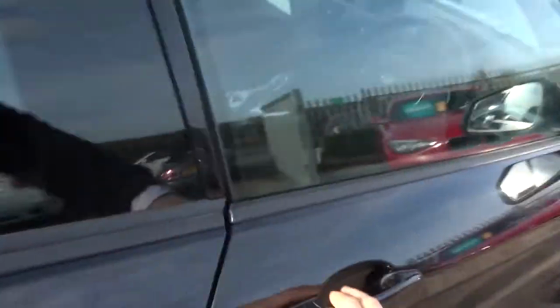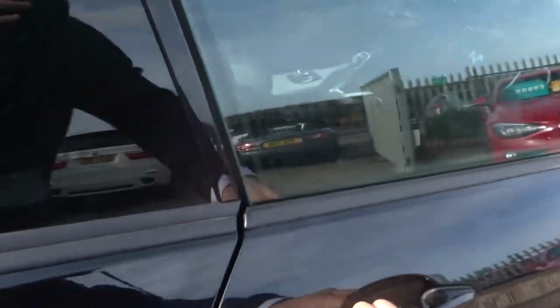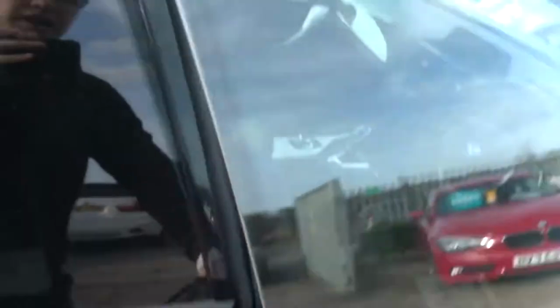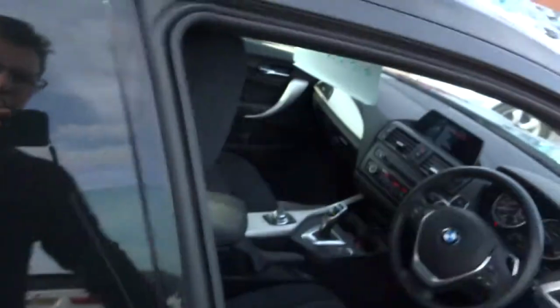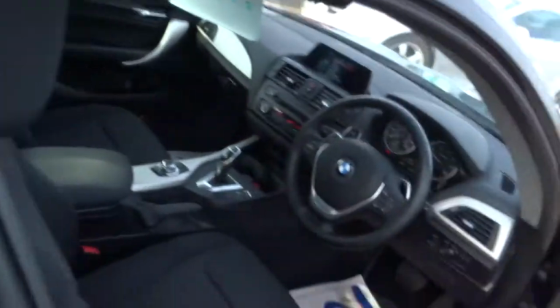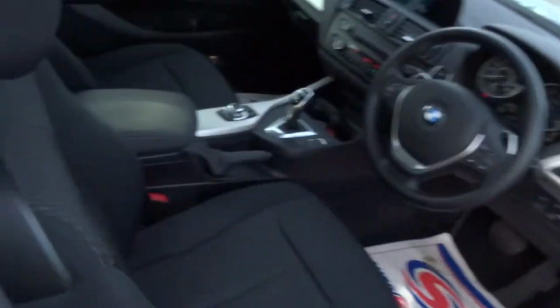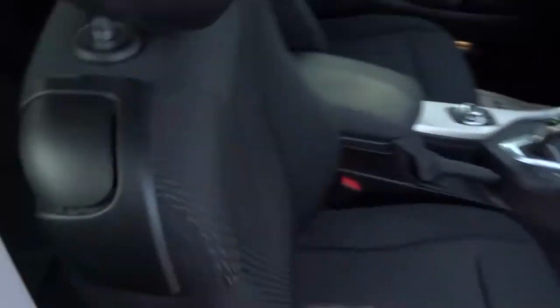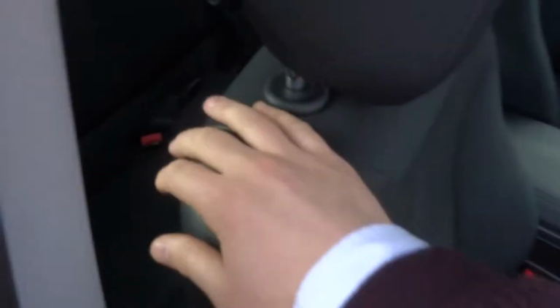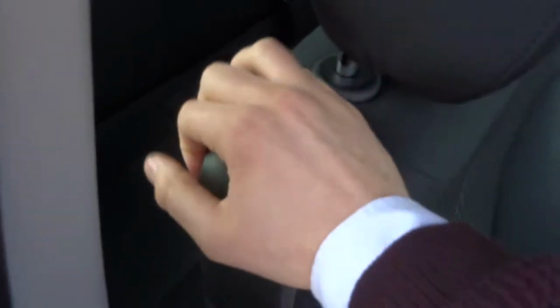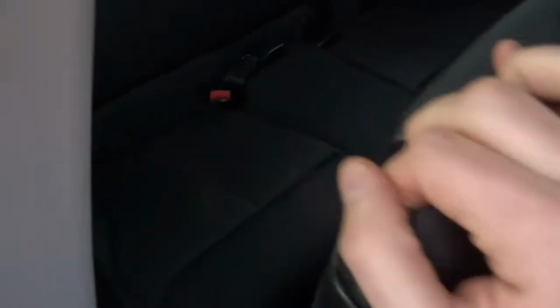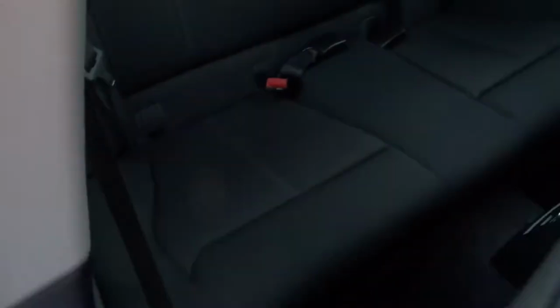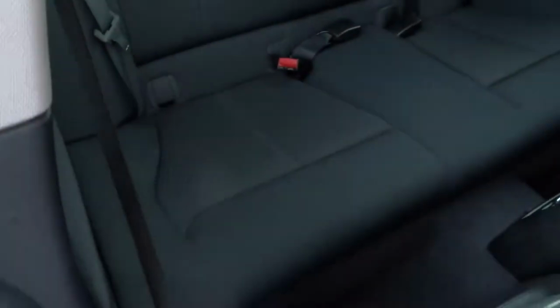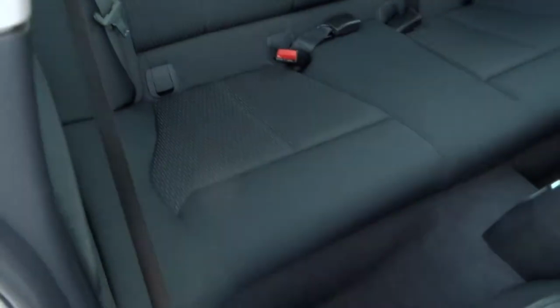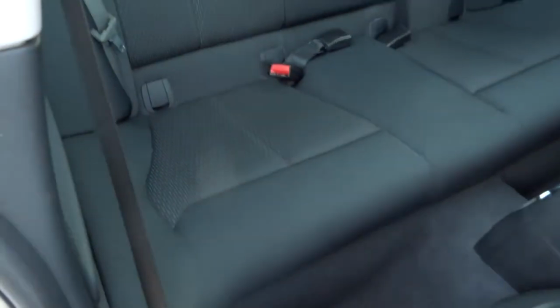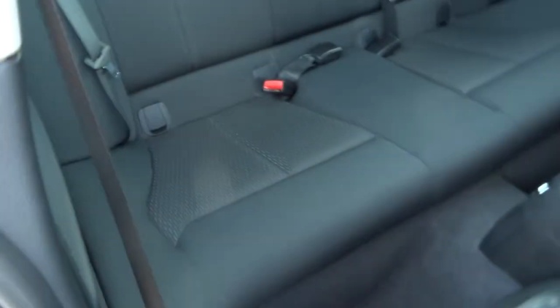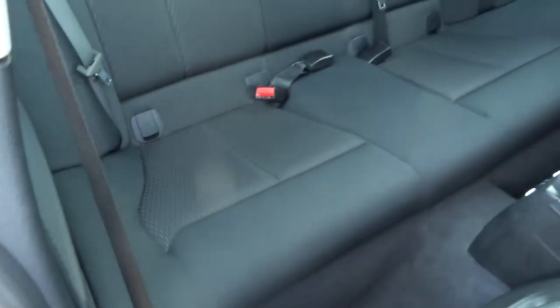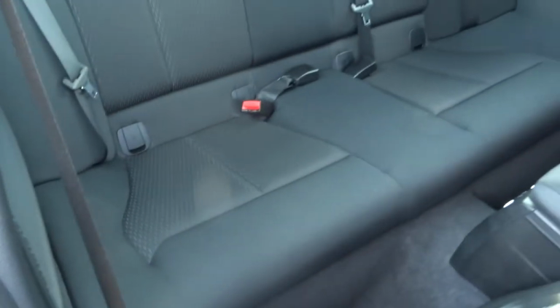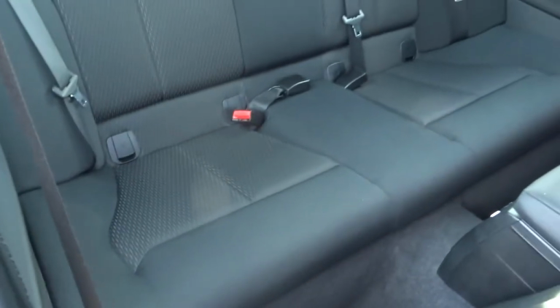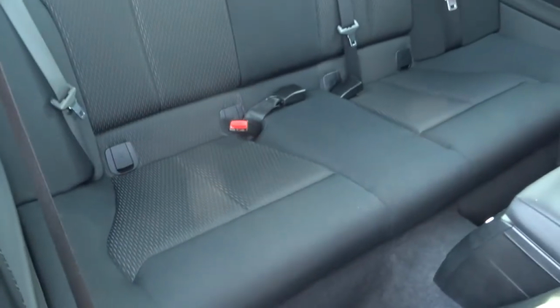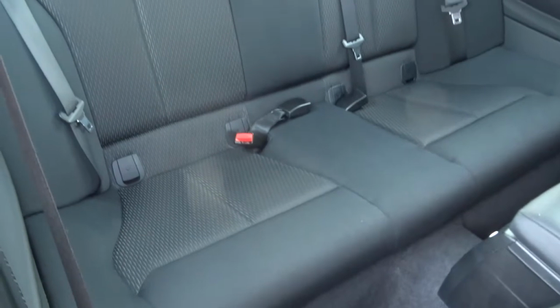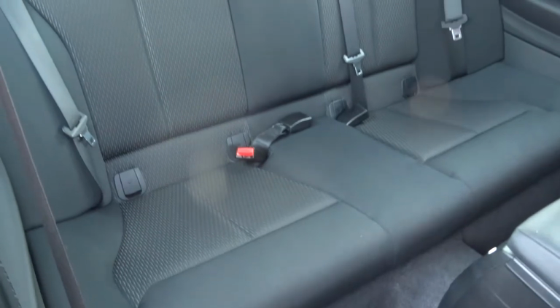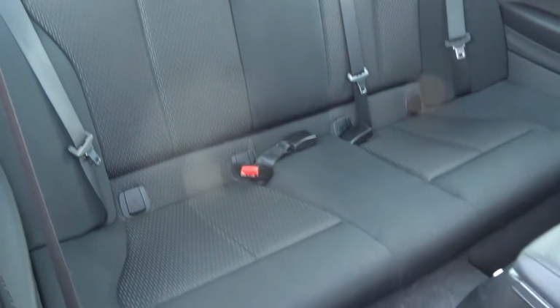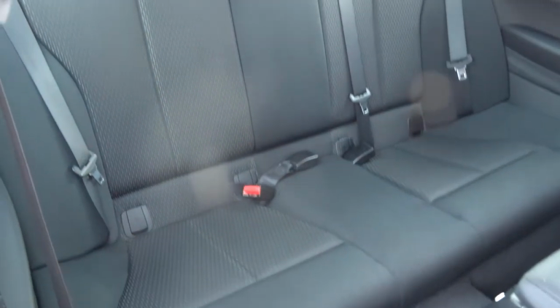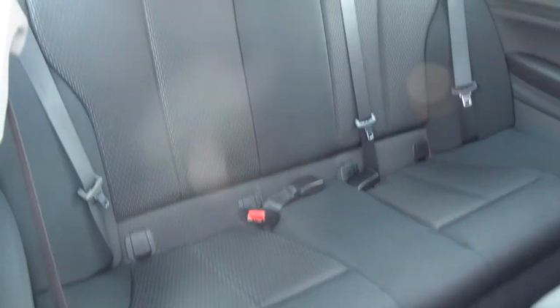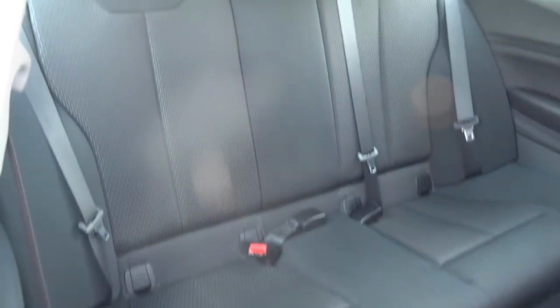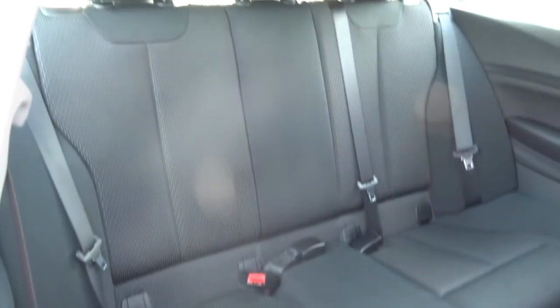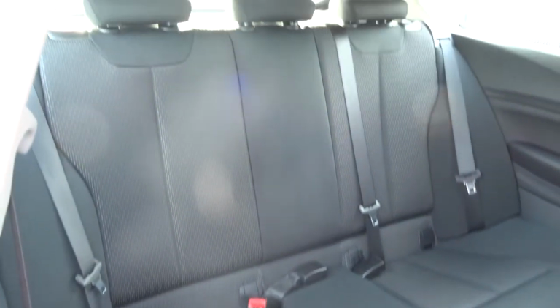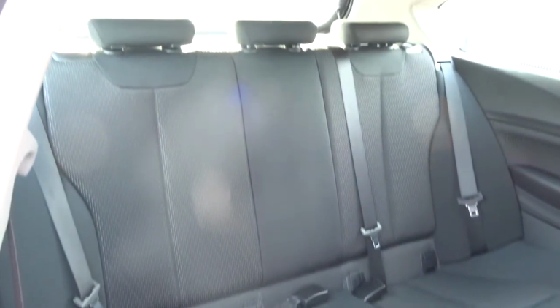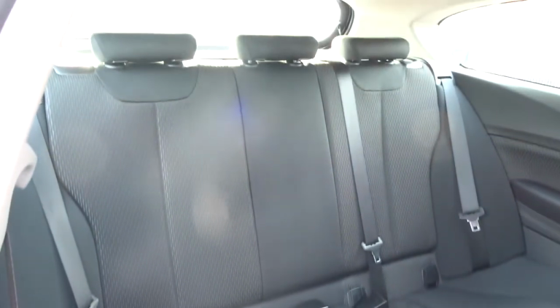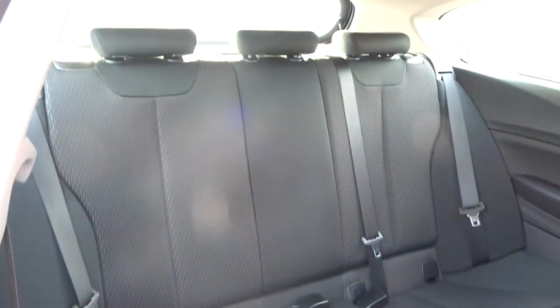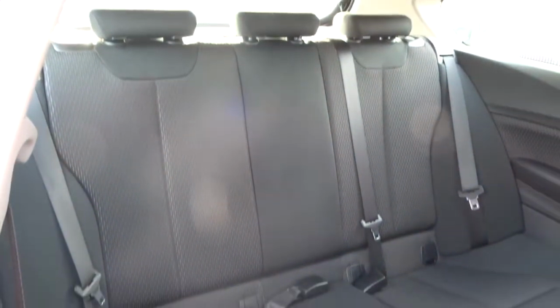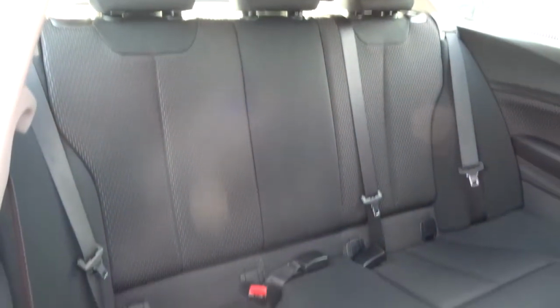Inside the car, plenty of space back there. There are 5 seats, and Isofix there as well.